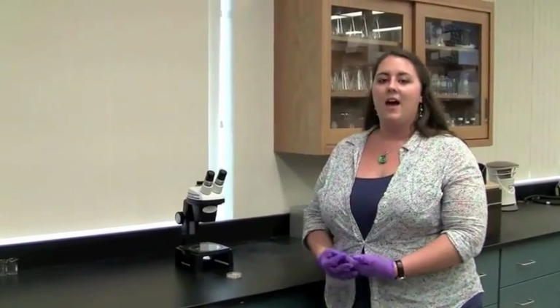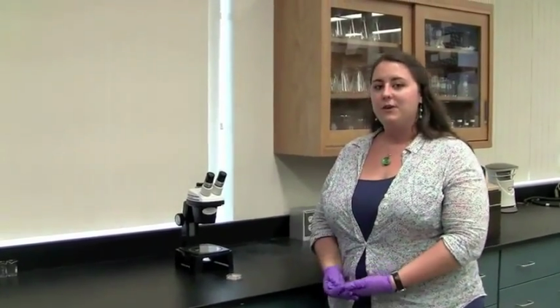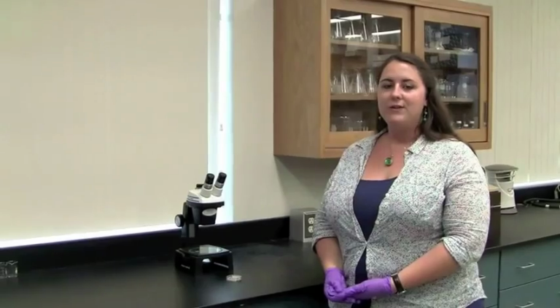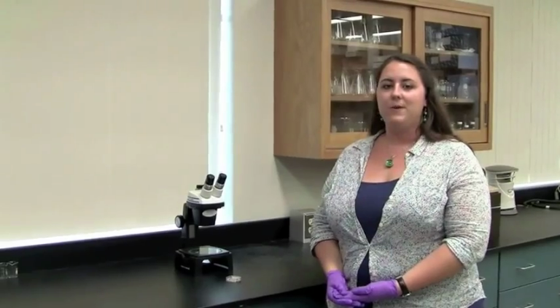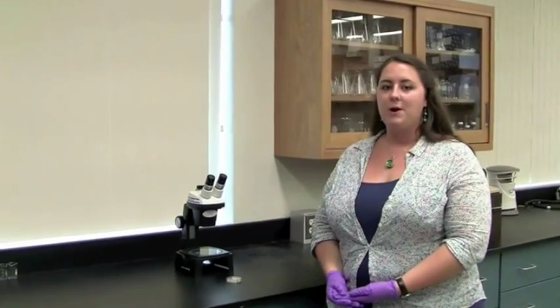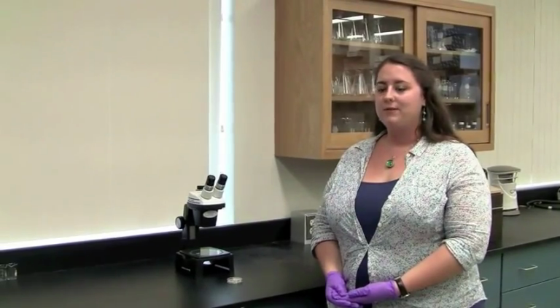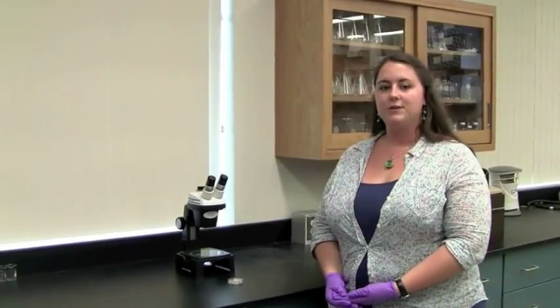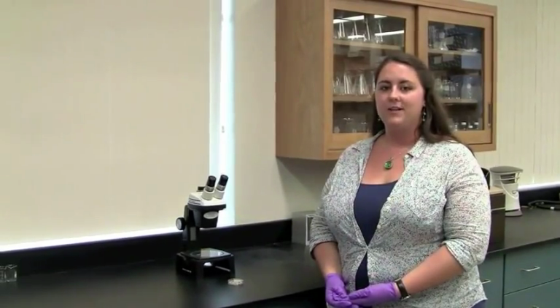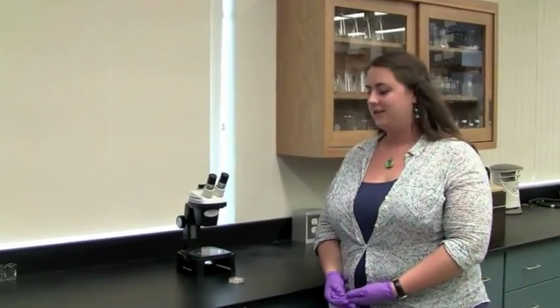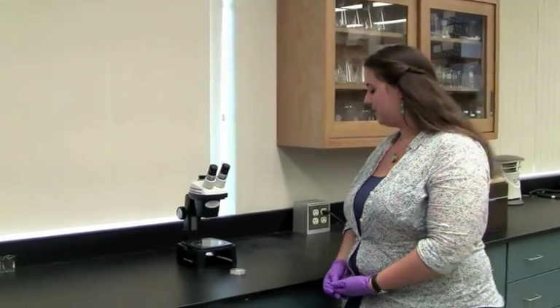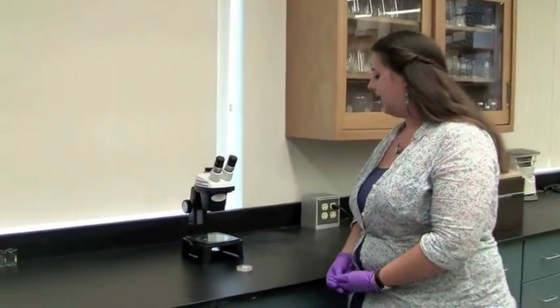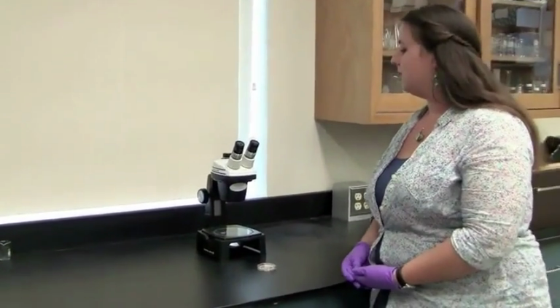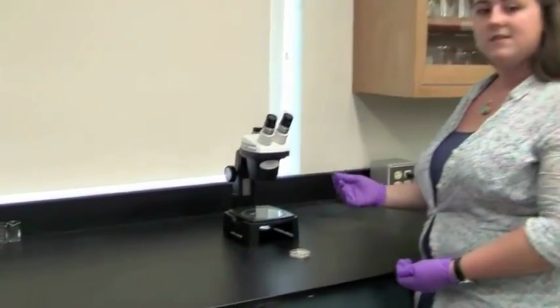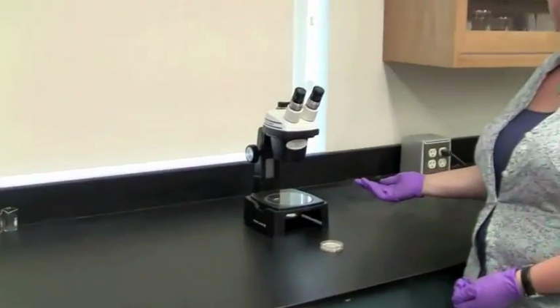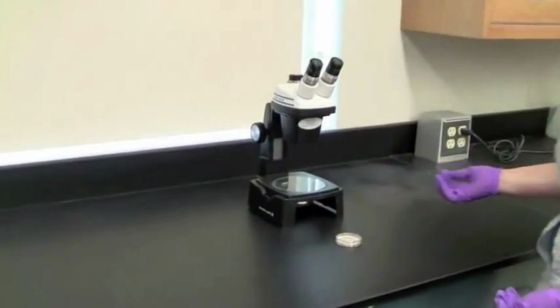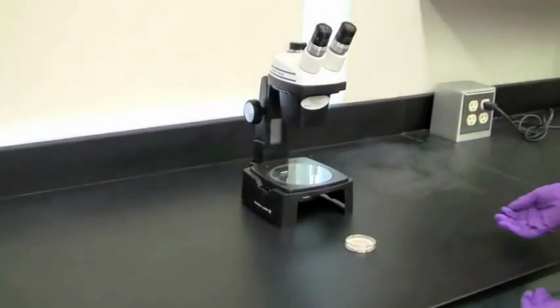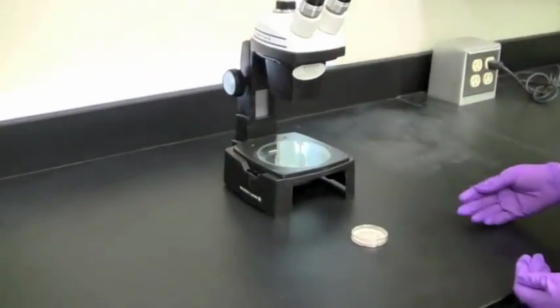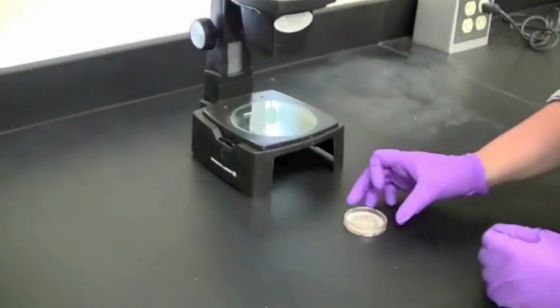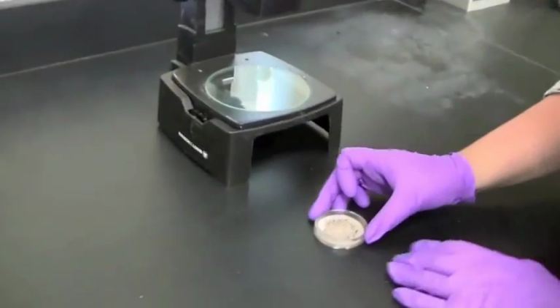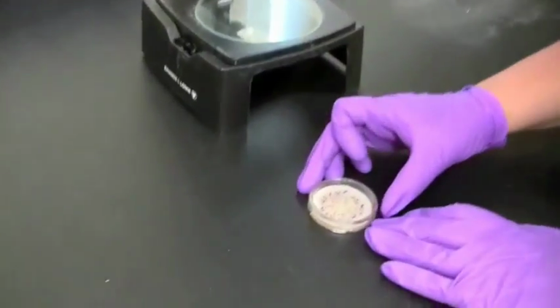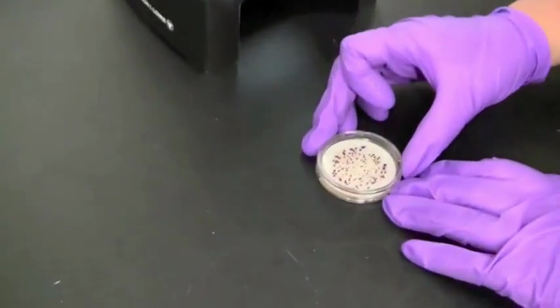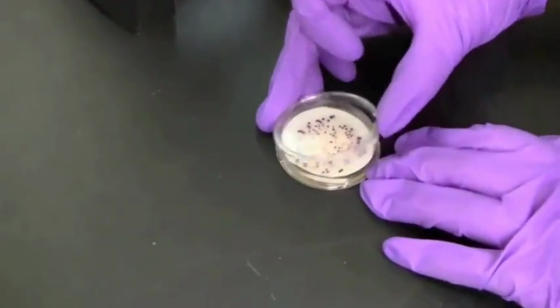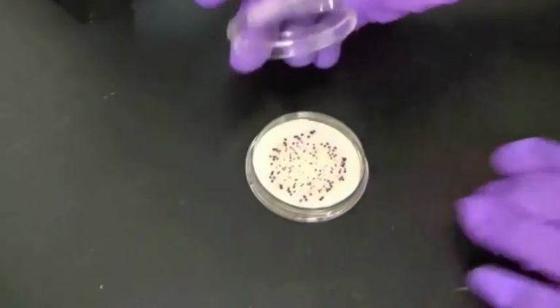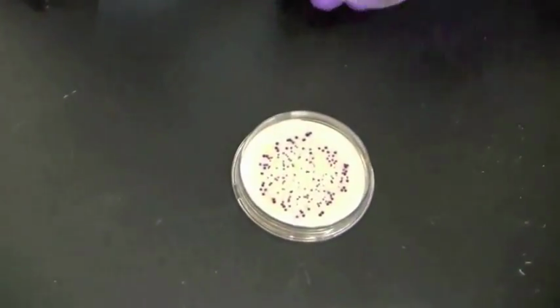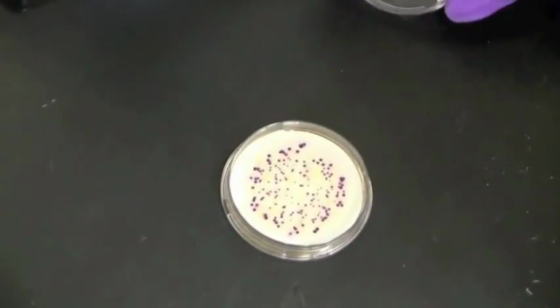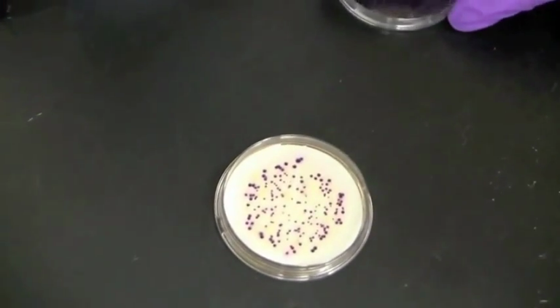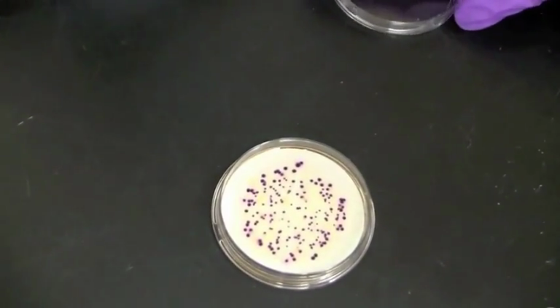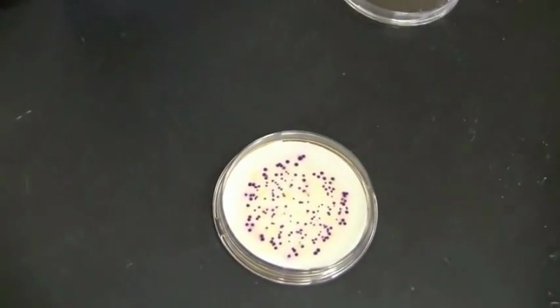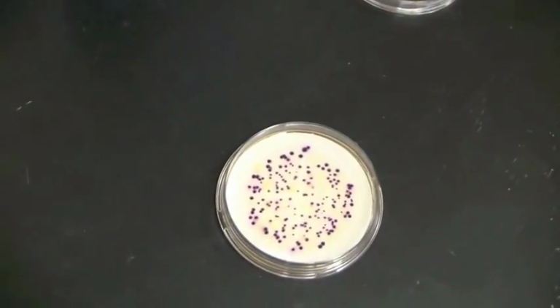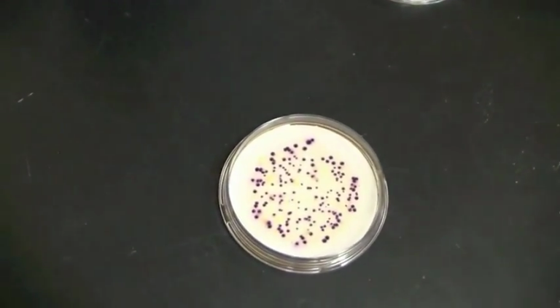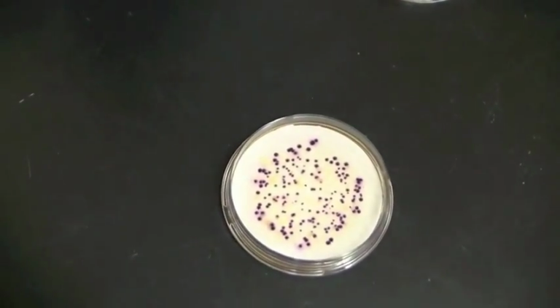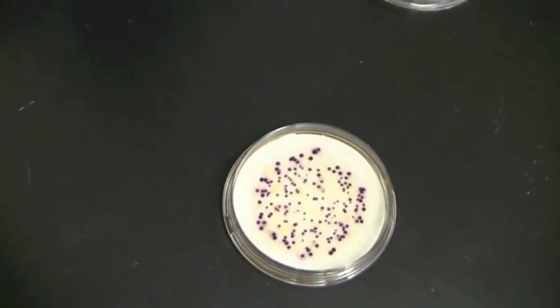After 24 hours of incubation, our membrane filtration plate is ready to count. We will use this microscope to help us count the colonies that have grown. You can see a number of colonies have grown on our plate — the ones that are purple are E. coli.